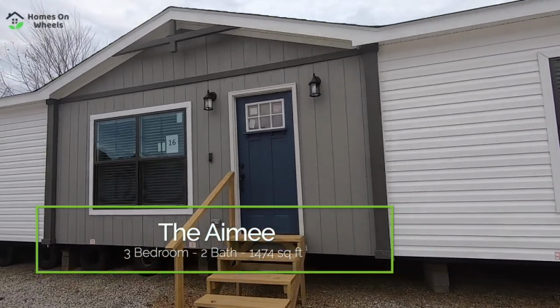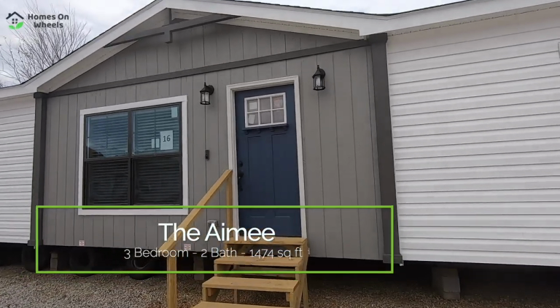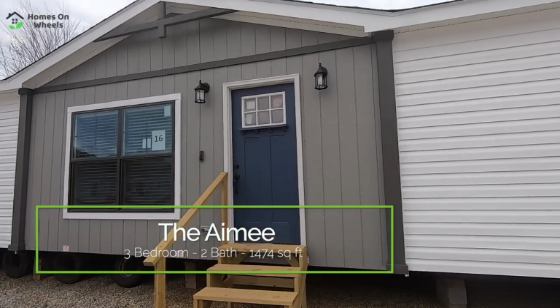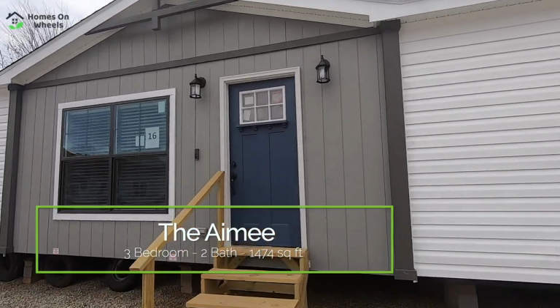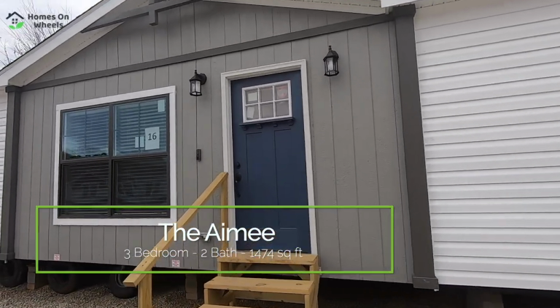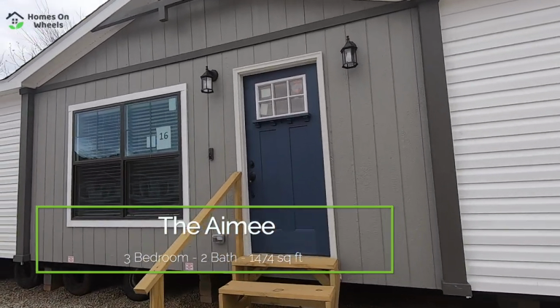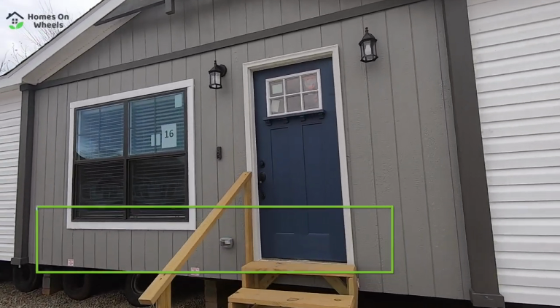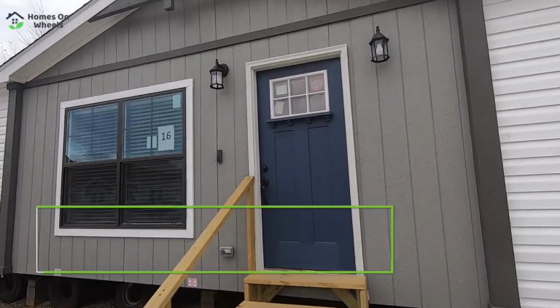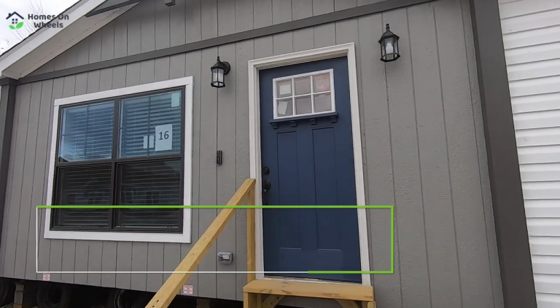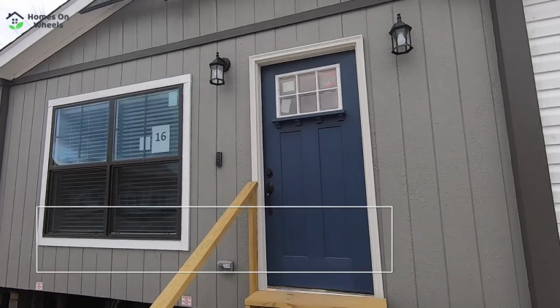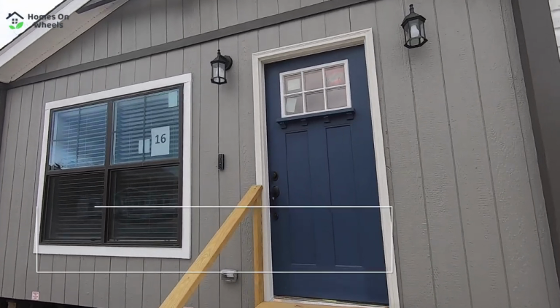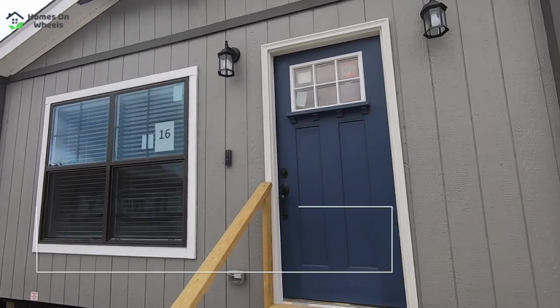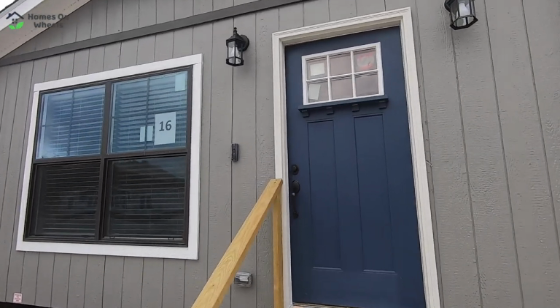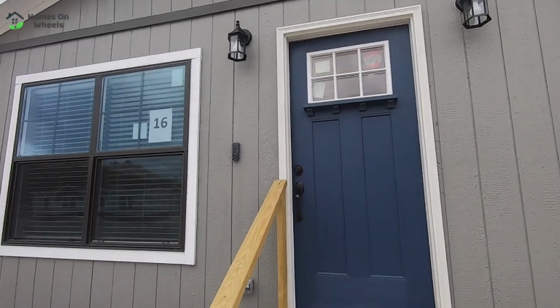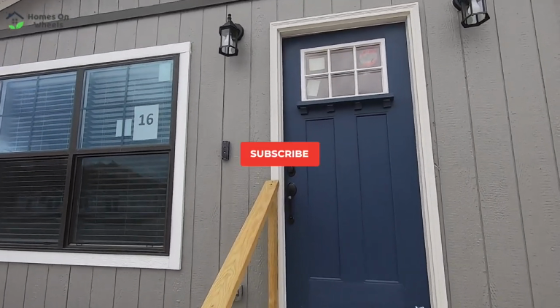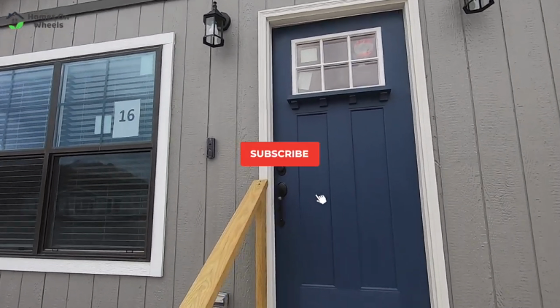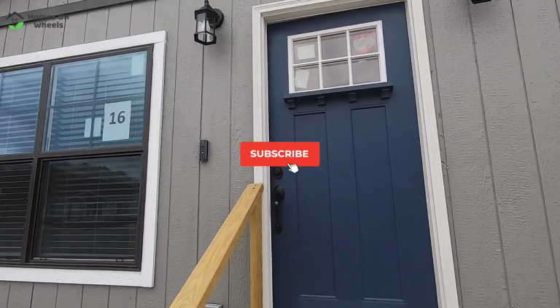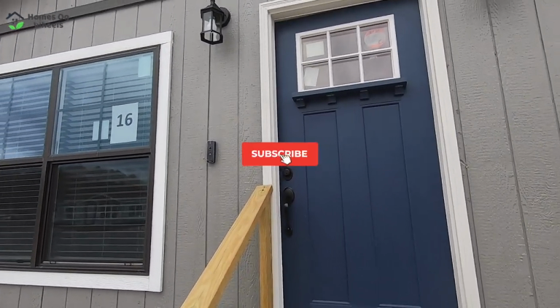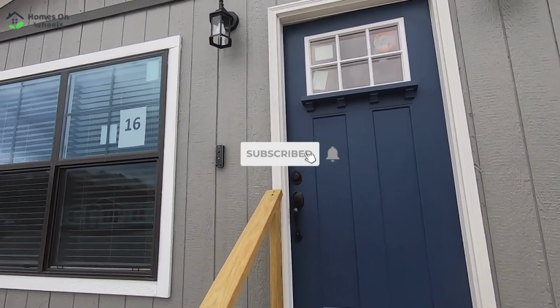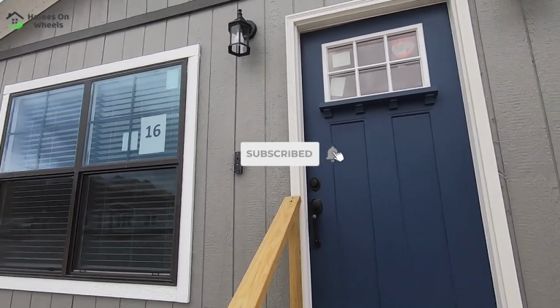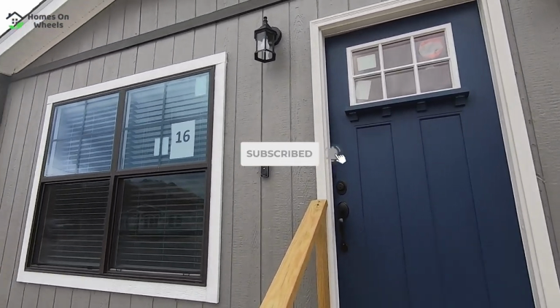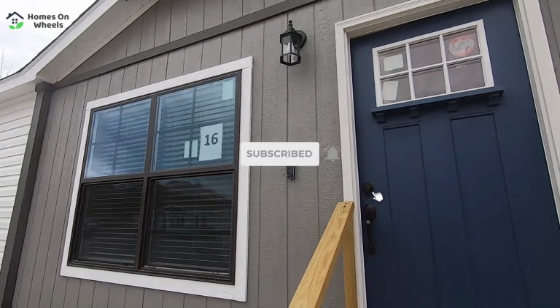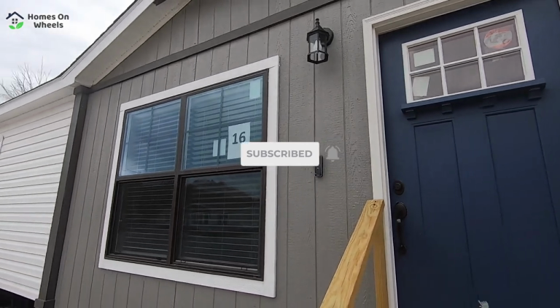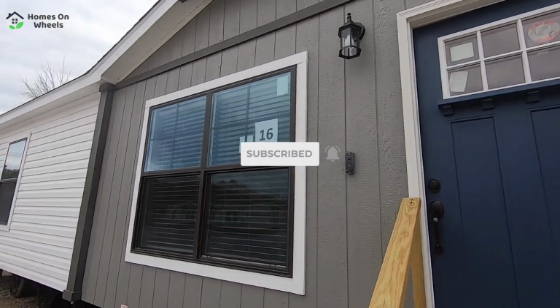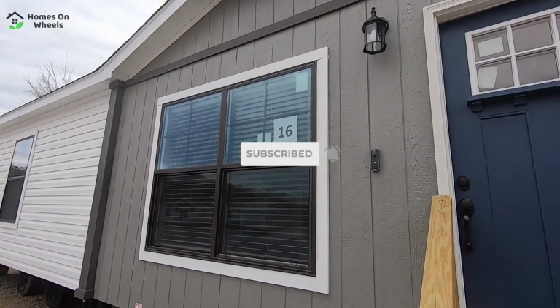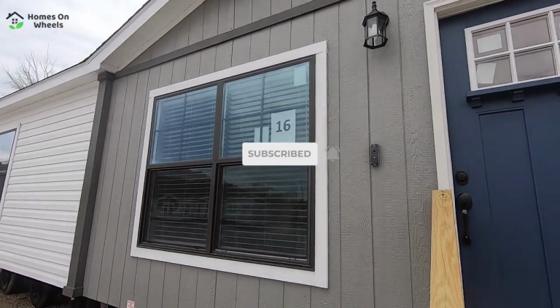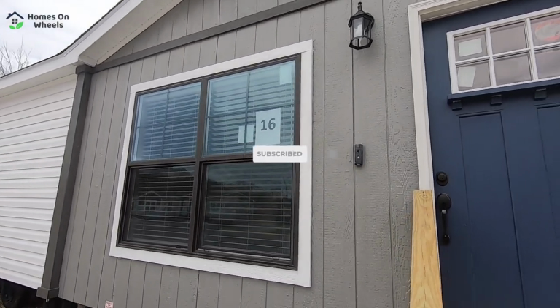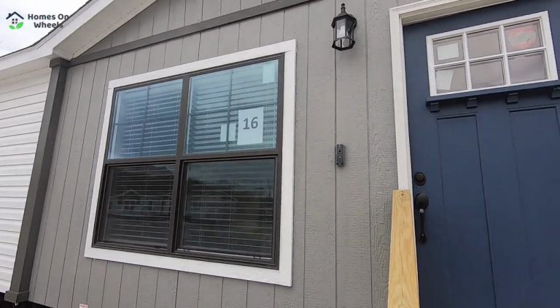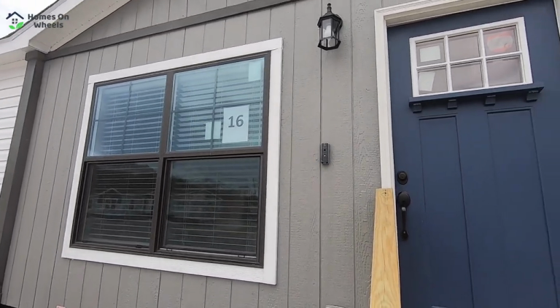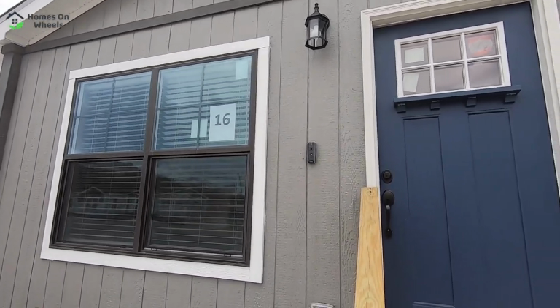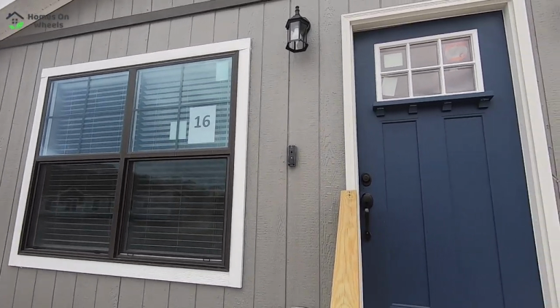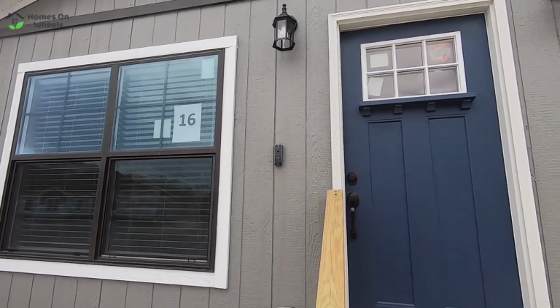Be sure to click follow if you're on Facebook watching us. If you're on YouTube, hit subscribe and hit that bell icon so you get notified every time we release another home tour.